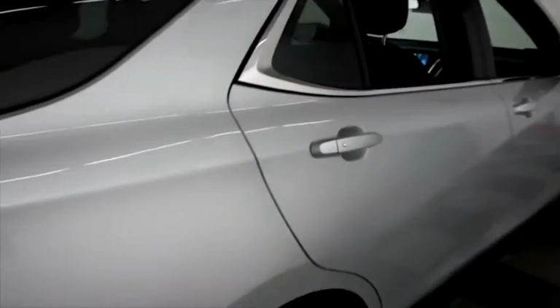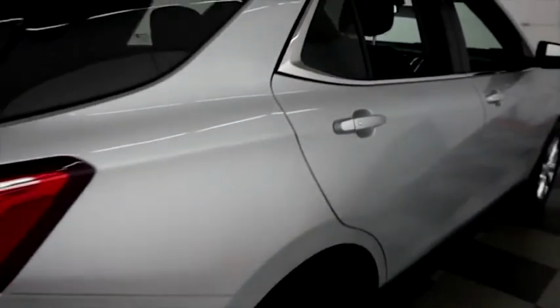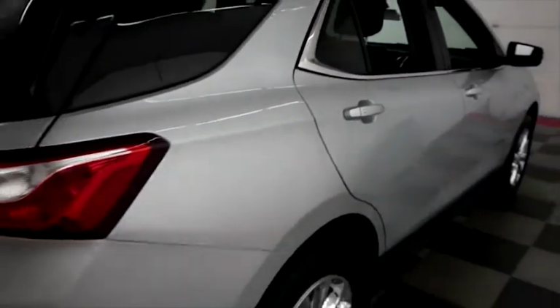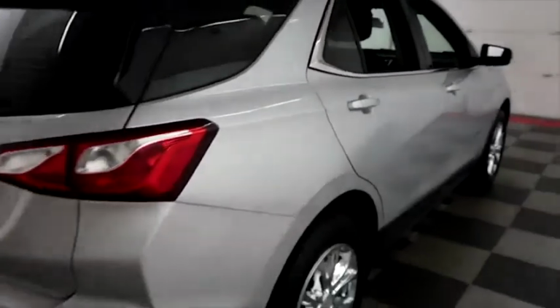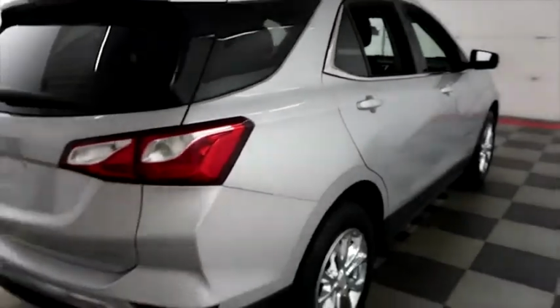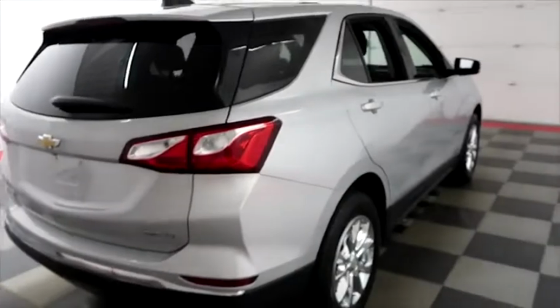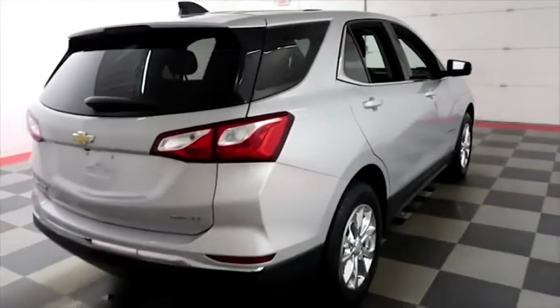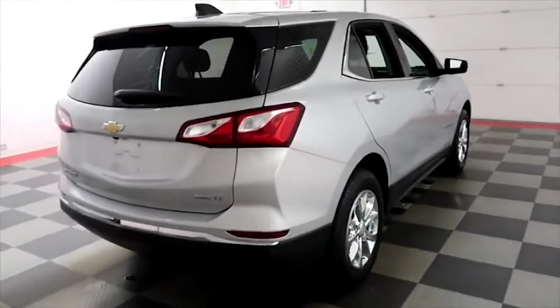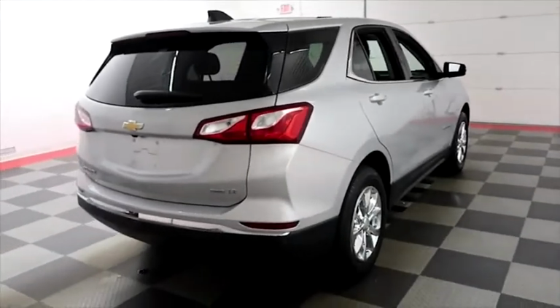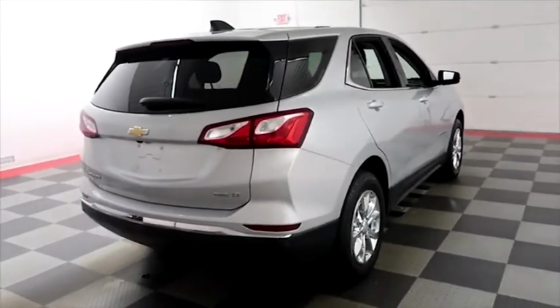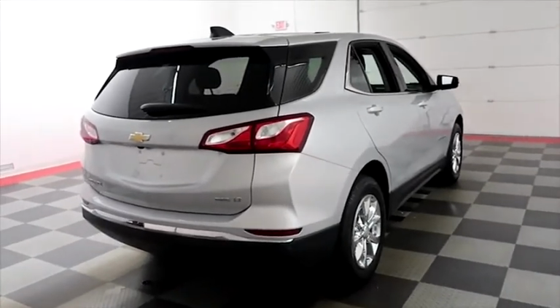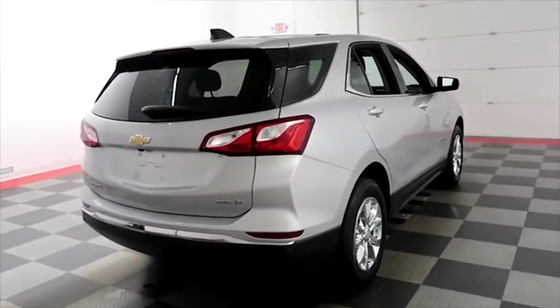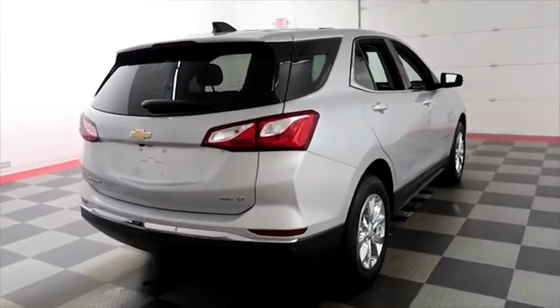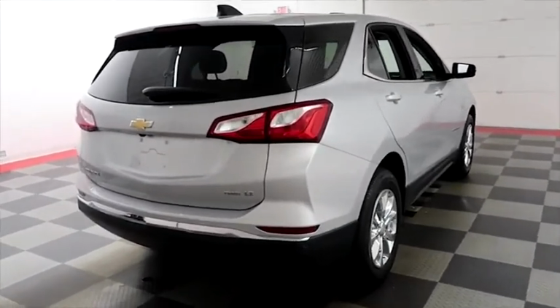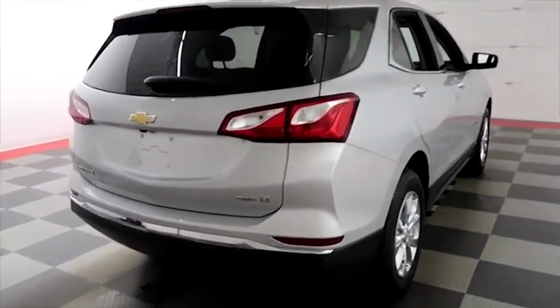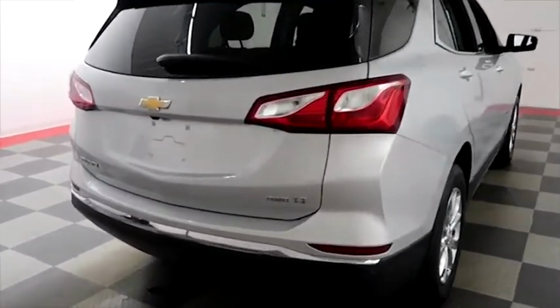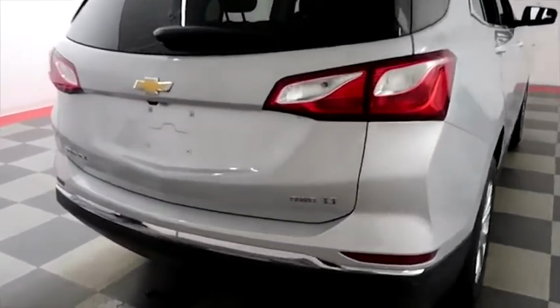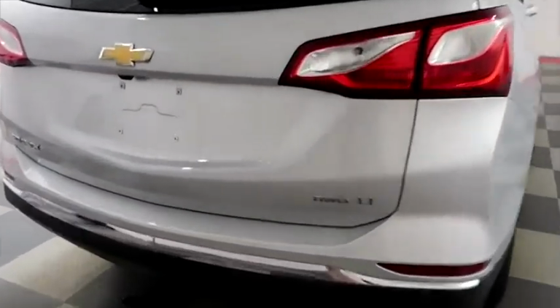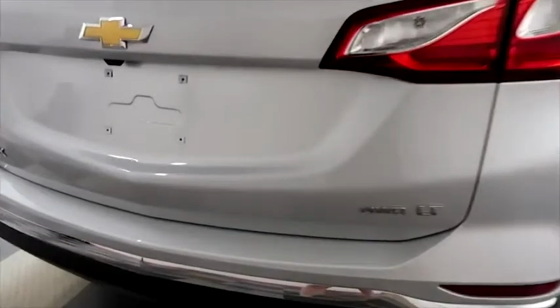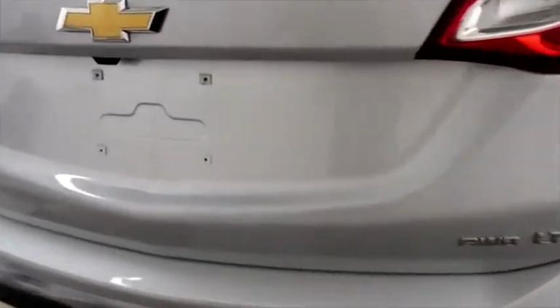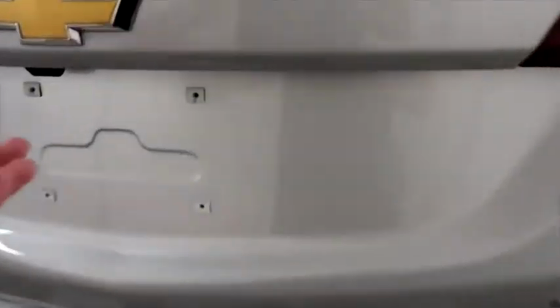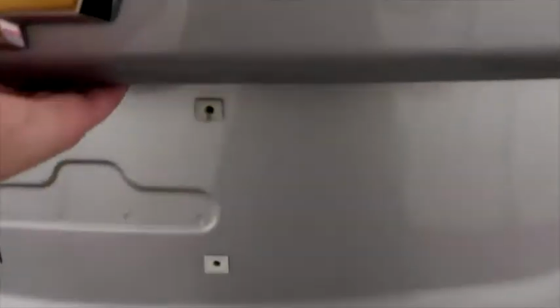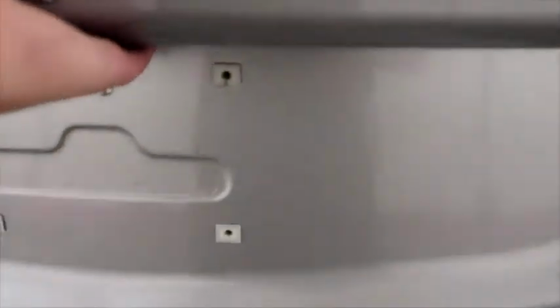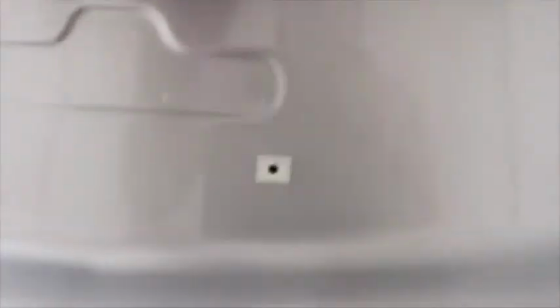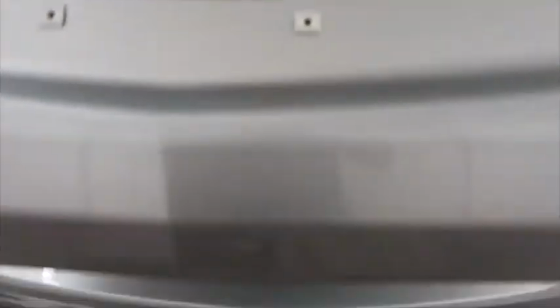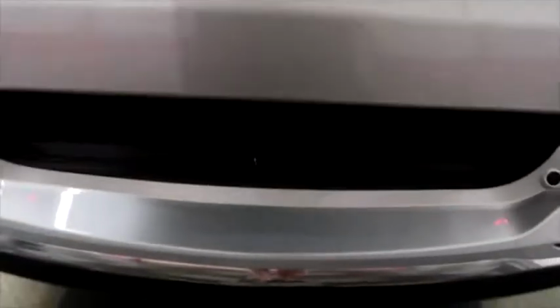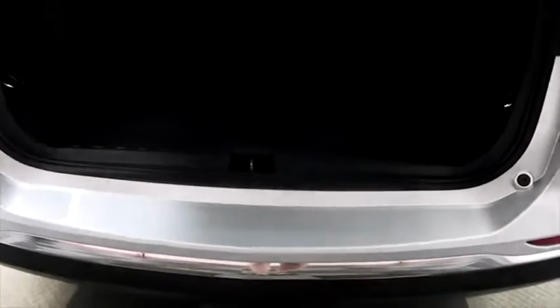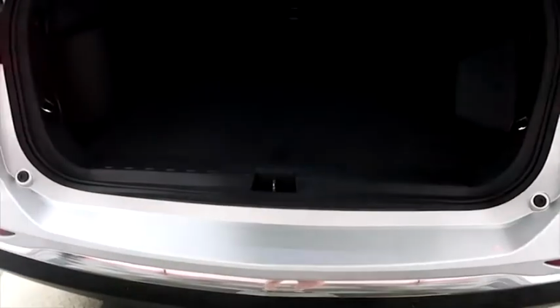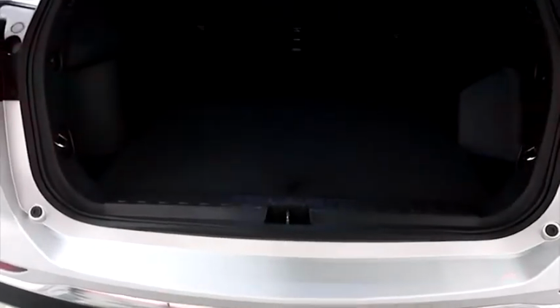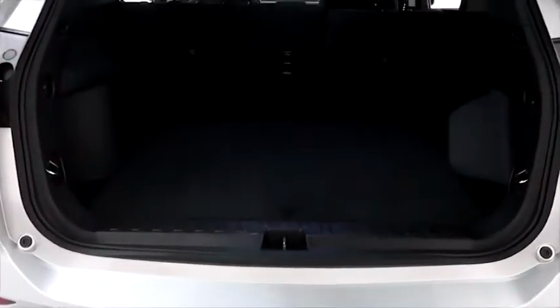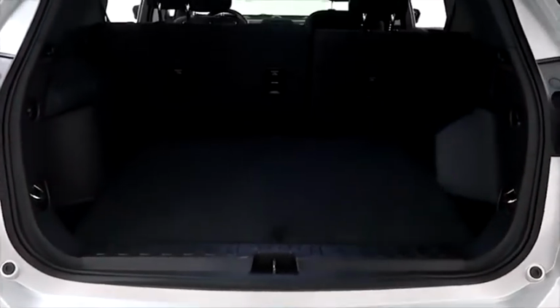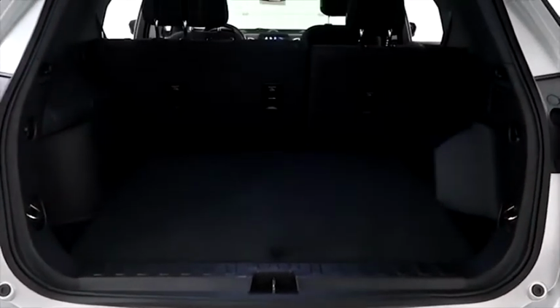One more look down the passenger side, then we're going to swing around to the back end. This Equinox is all-wheel drive, so you don't have to worry about sliding over those wintry Wisconsin roads.